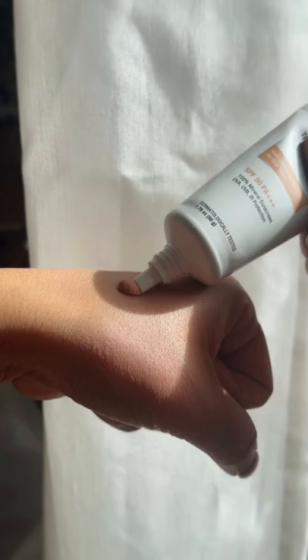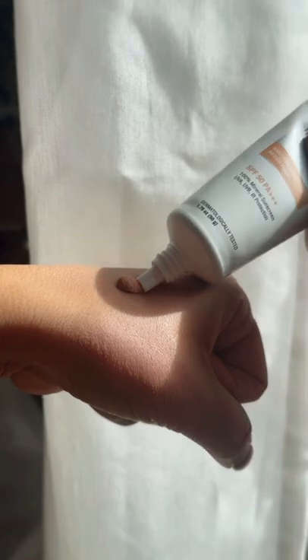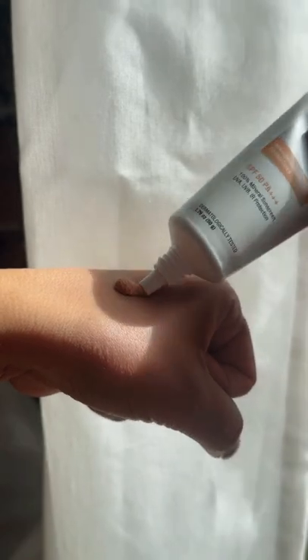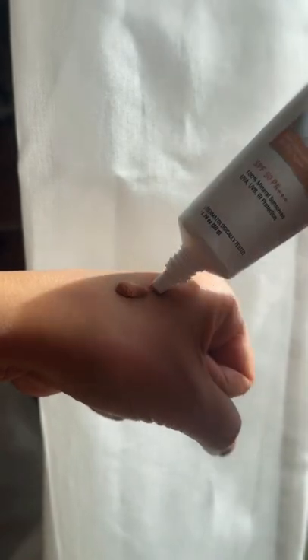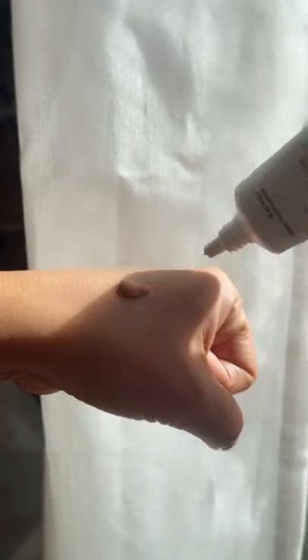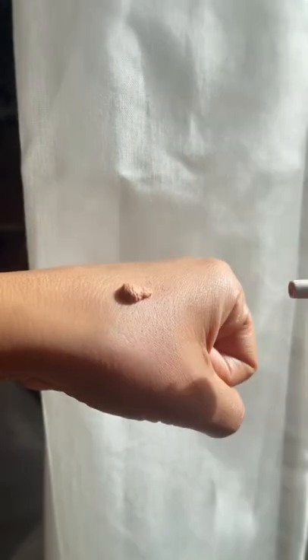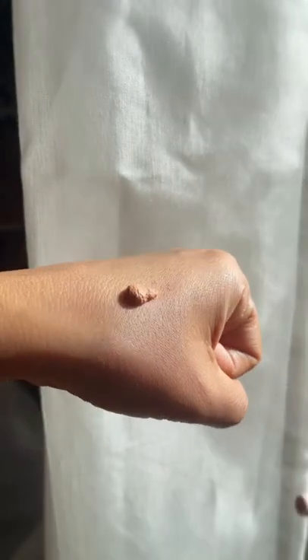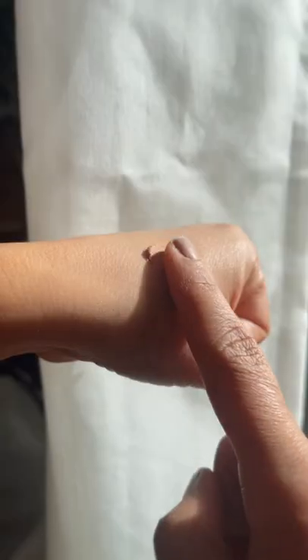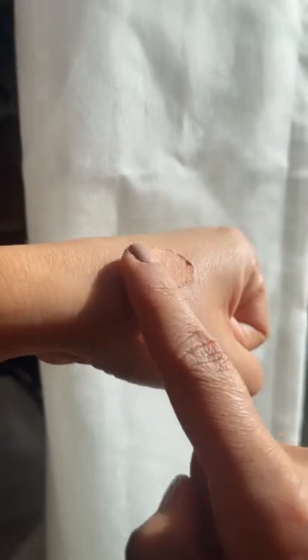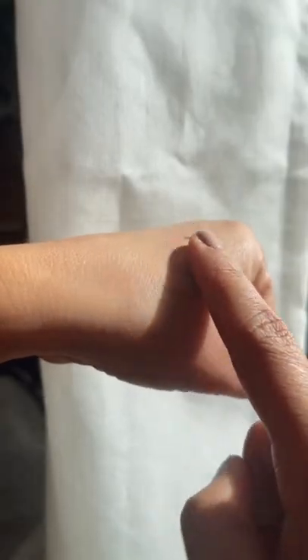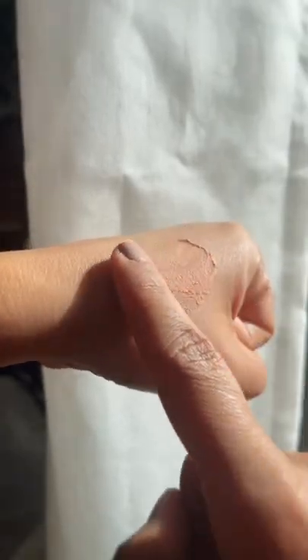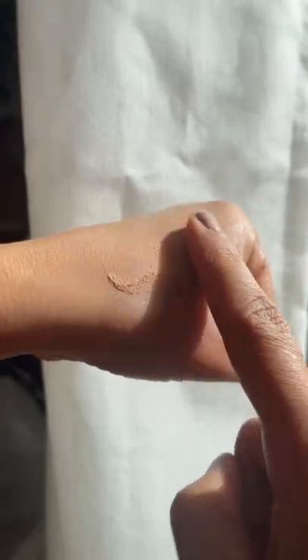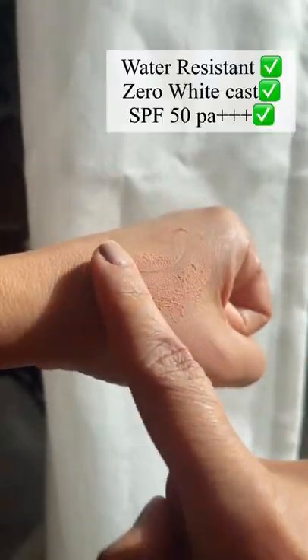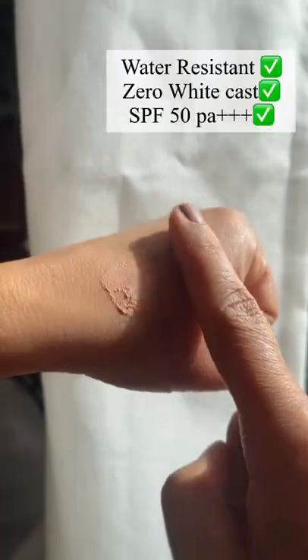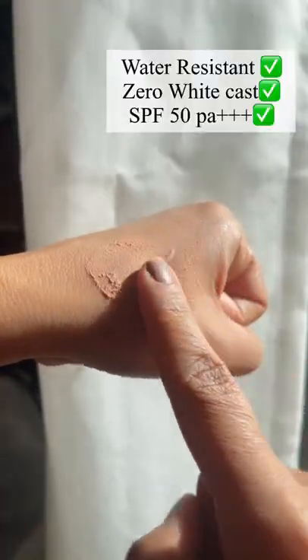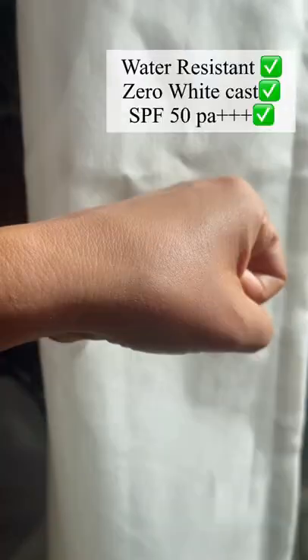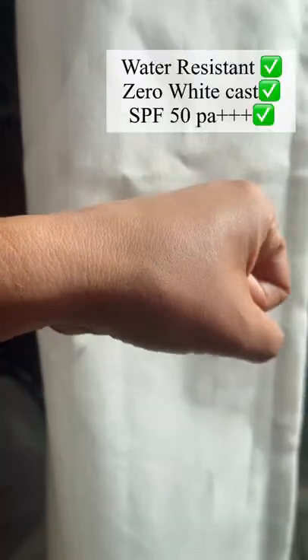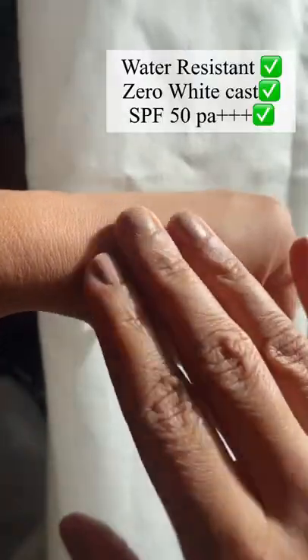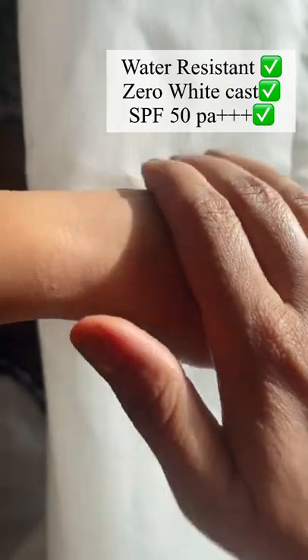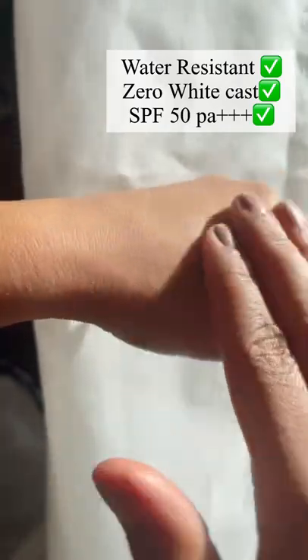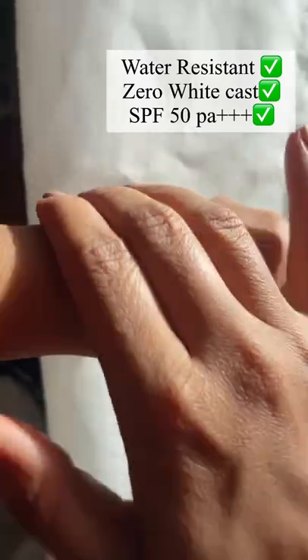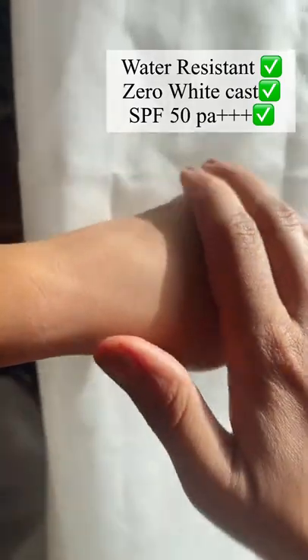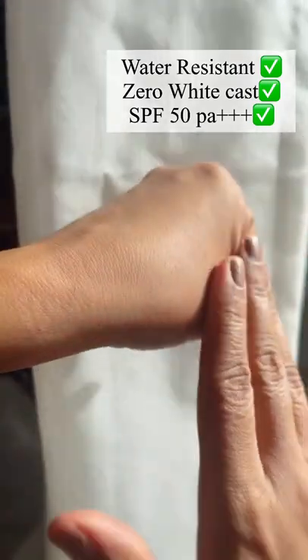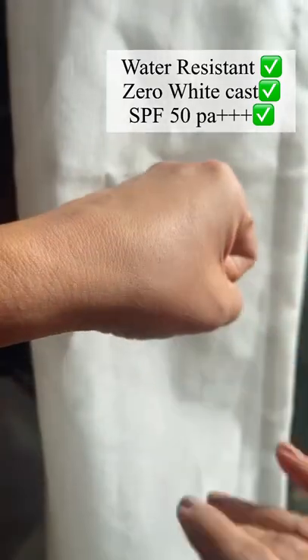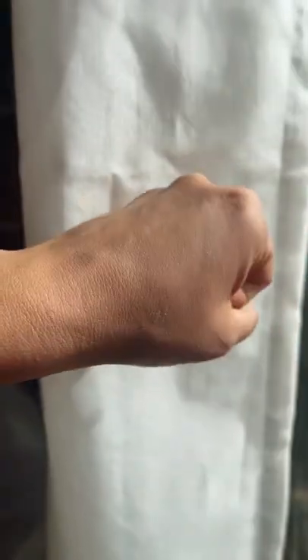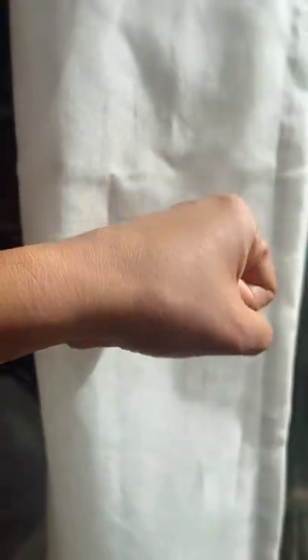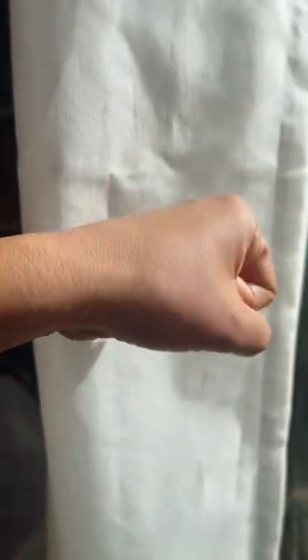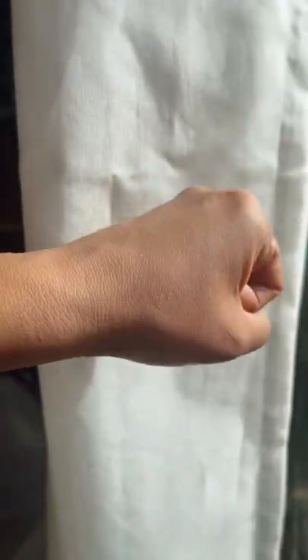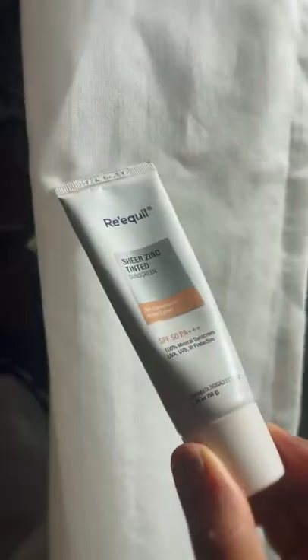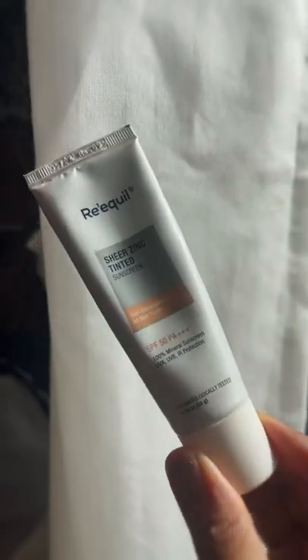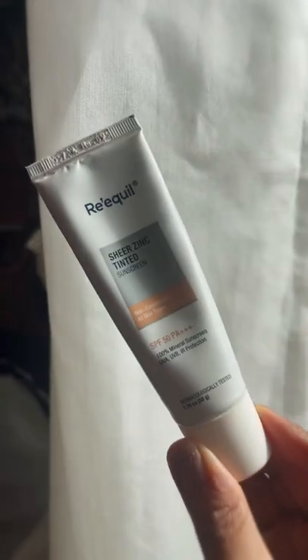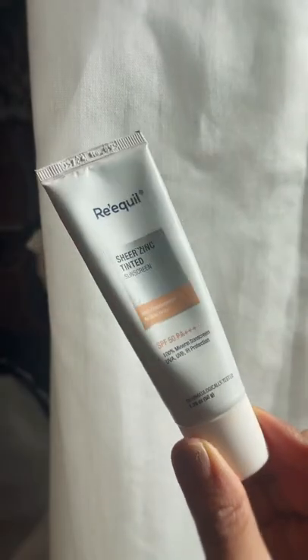It not only protects the skin against sun damage, but also provides sheer coverage and camouflages imperfections such as uneven skin tone, hyperpigmentation, and blemishes.